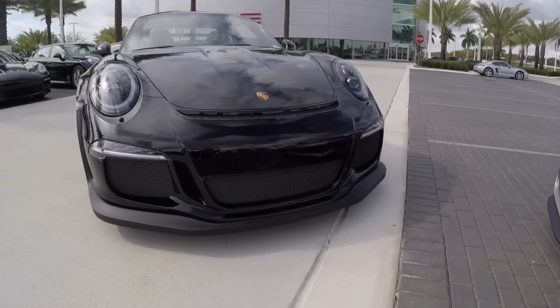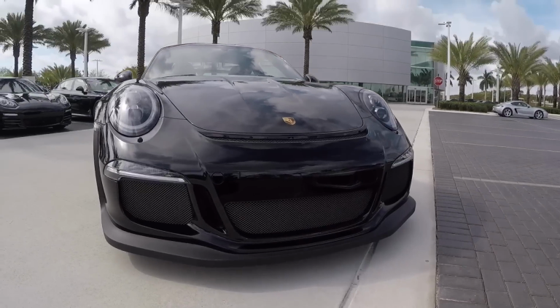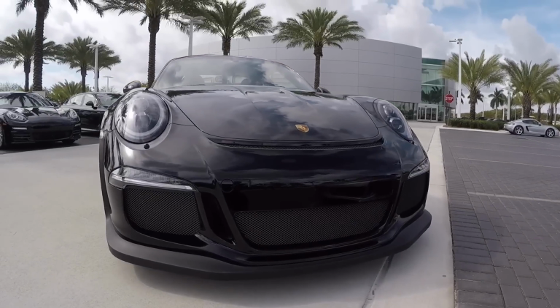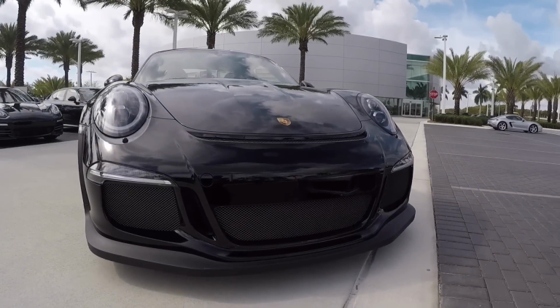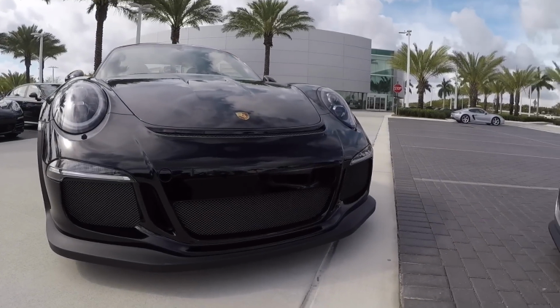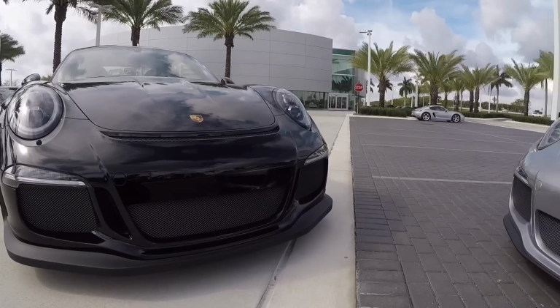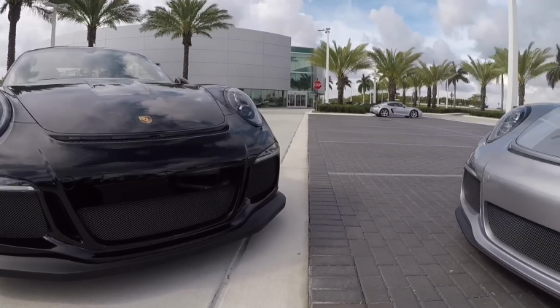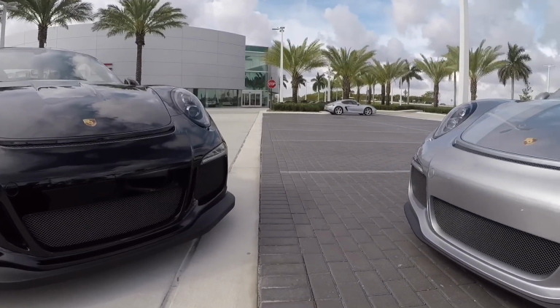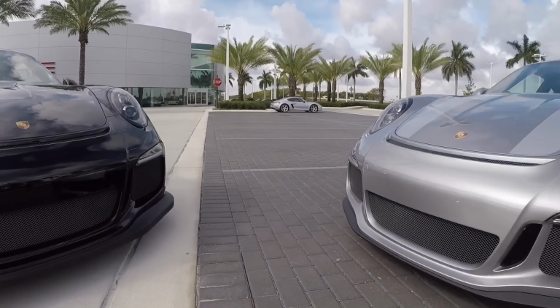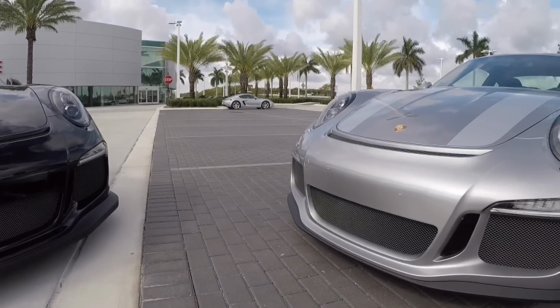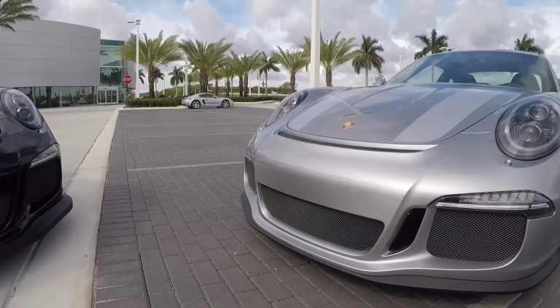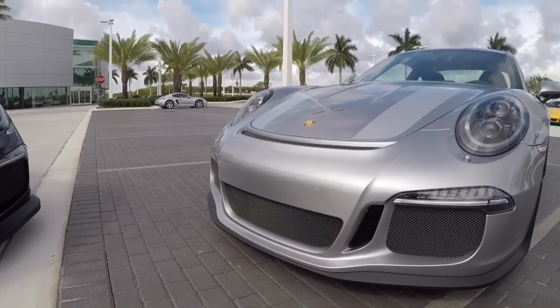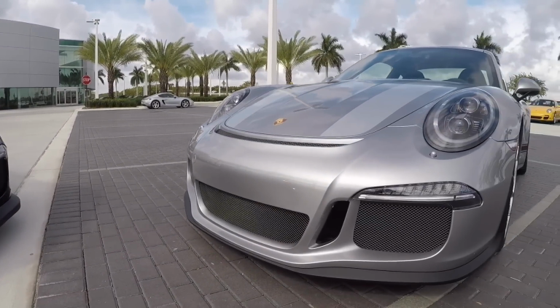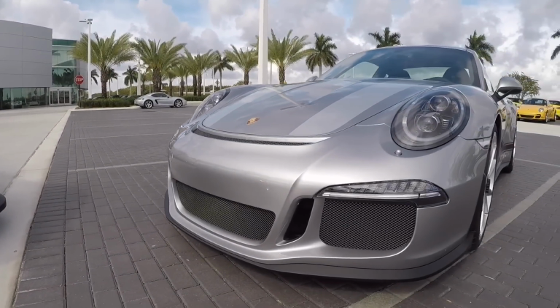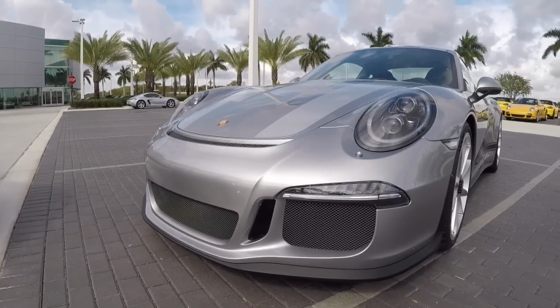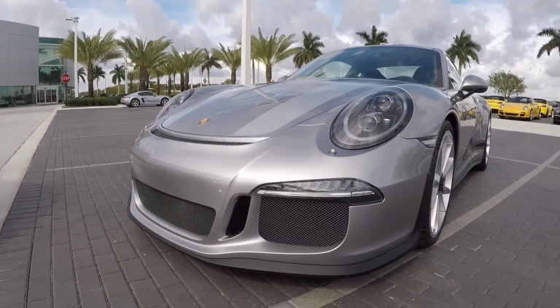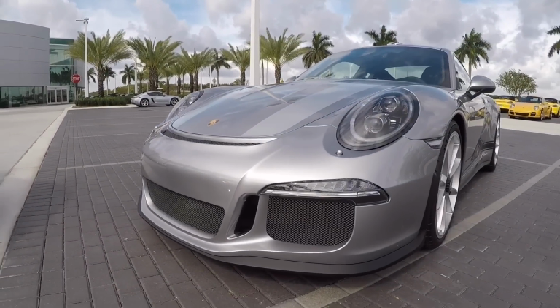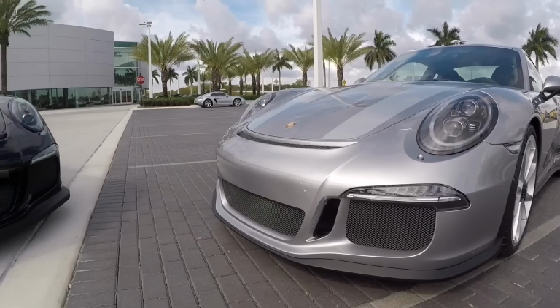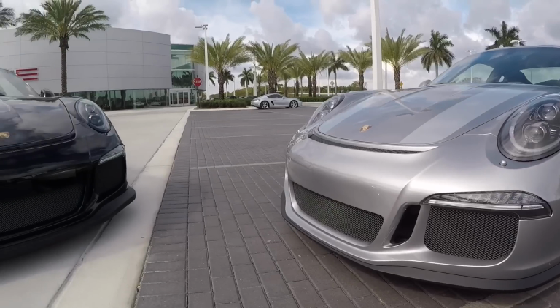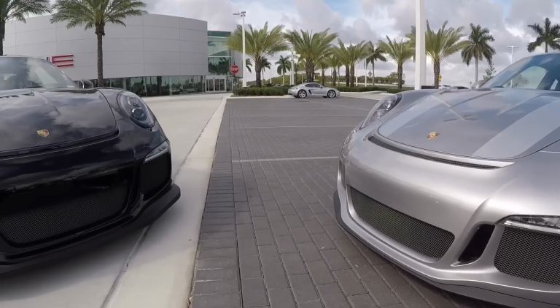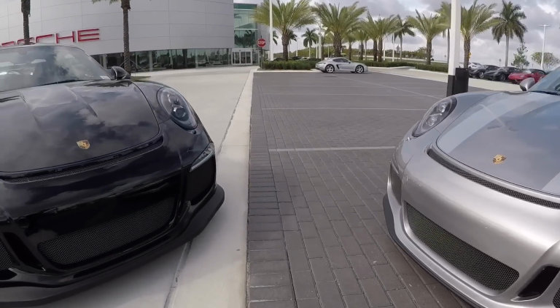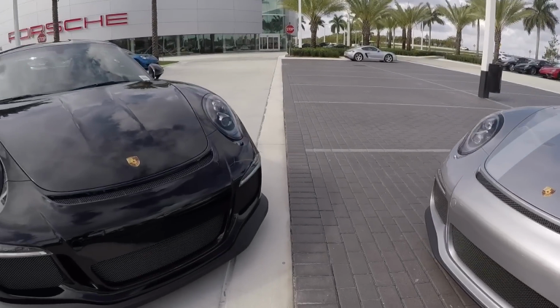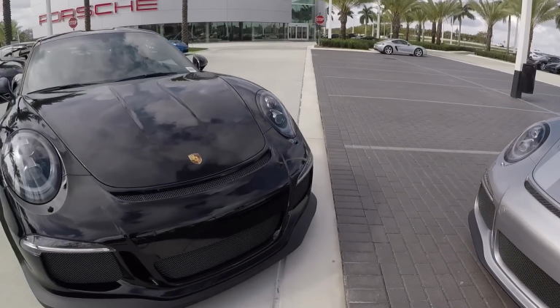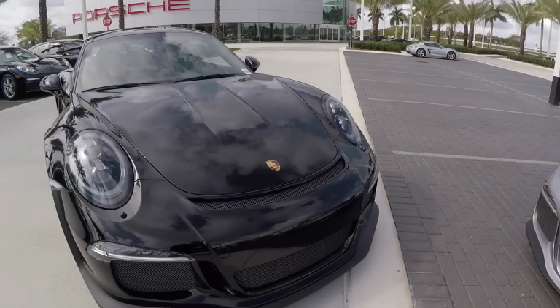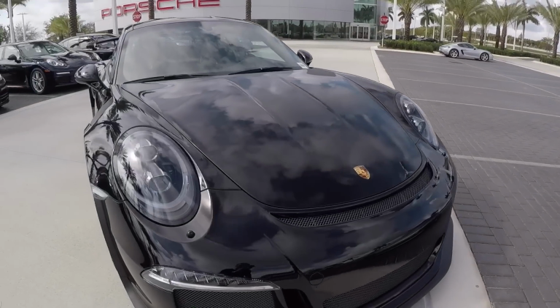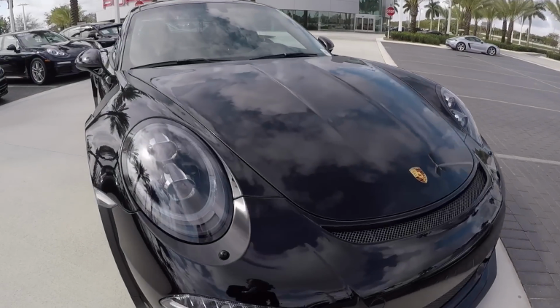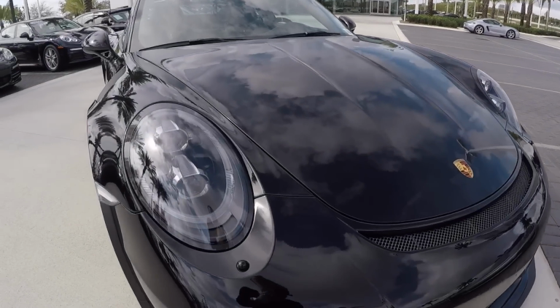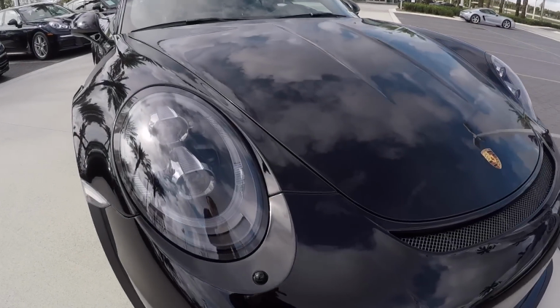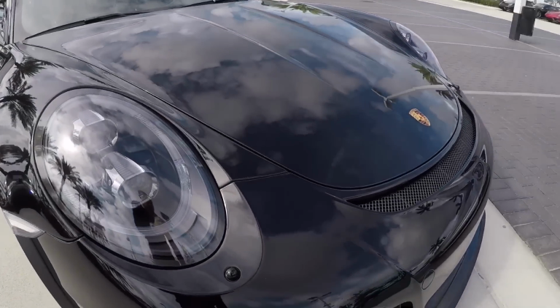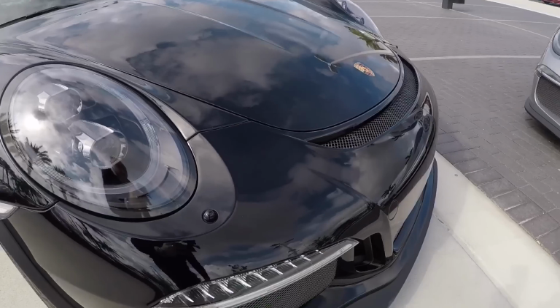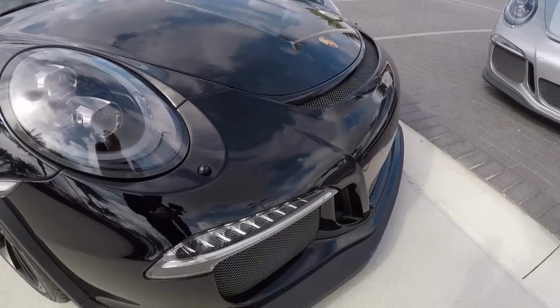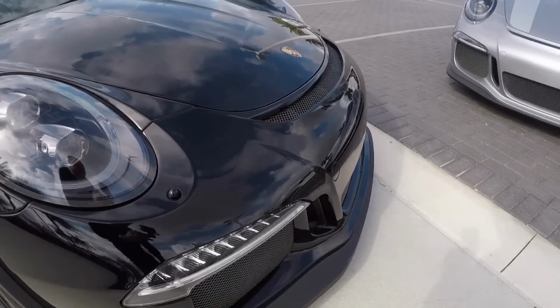Today's video is a comparison video between the 911 GT3 RS and the Porsche 911 R — a GT Silver 911 R and a paint-to-sample black GT3 RS. These vehicles have a lot of similarities but also some differences, and that's what we're going to look at today.